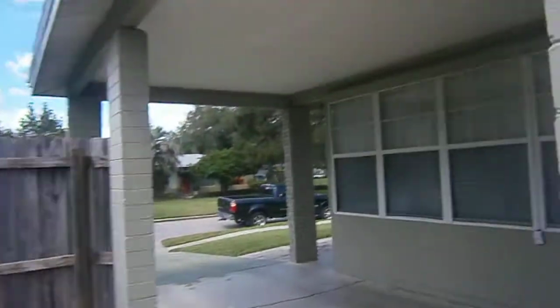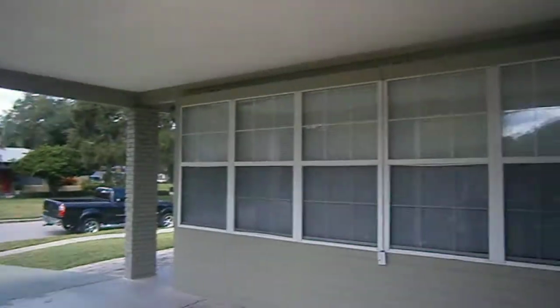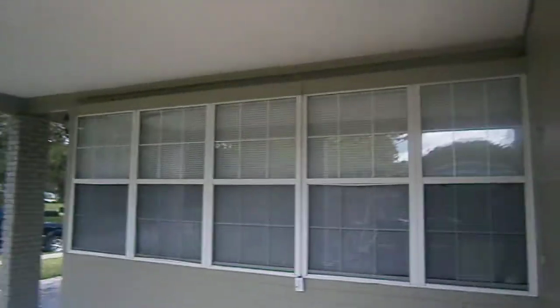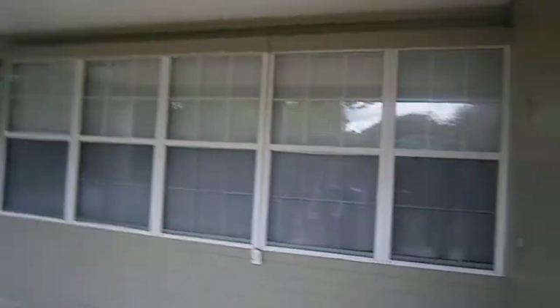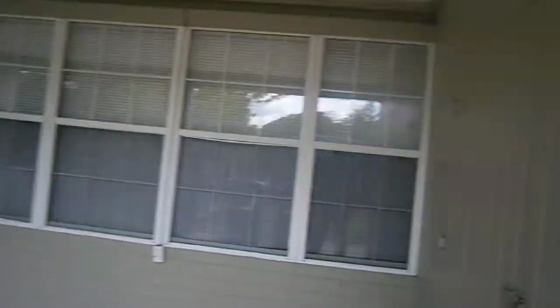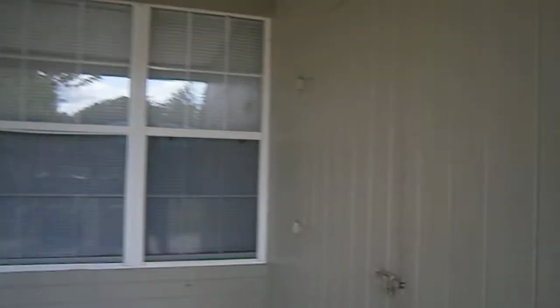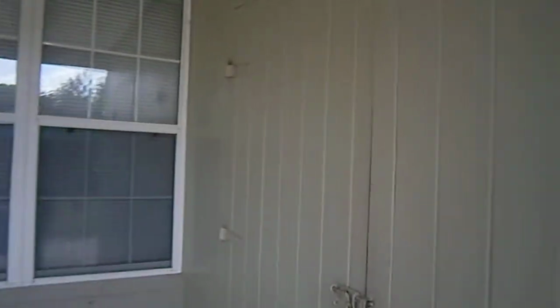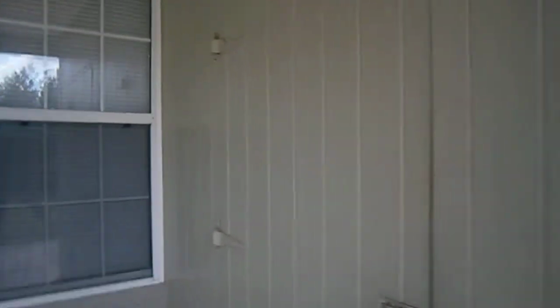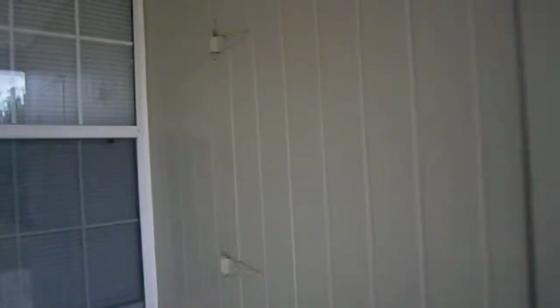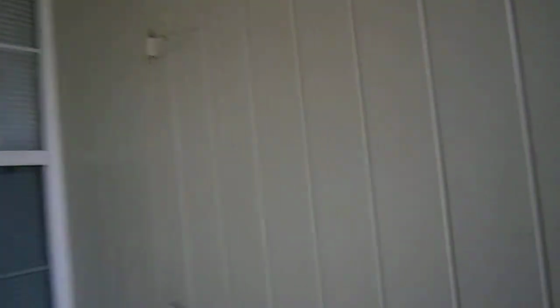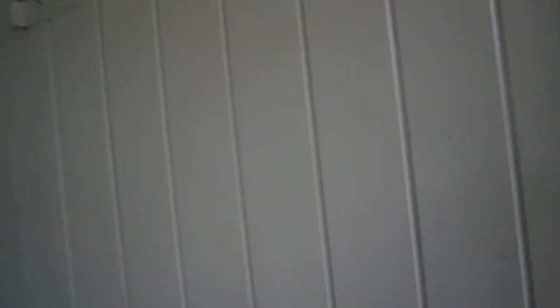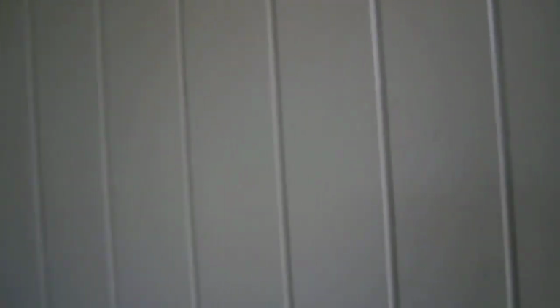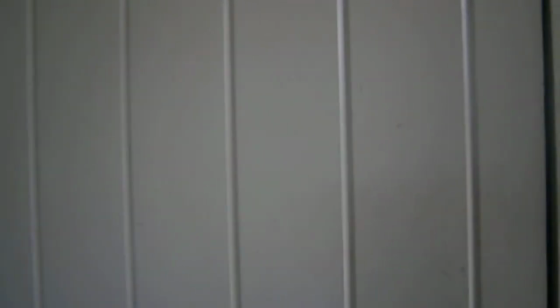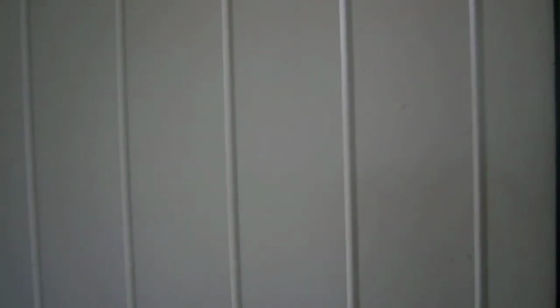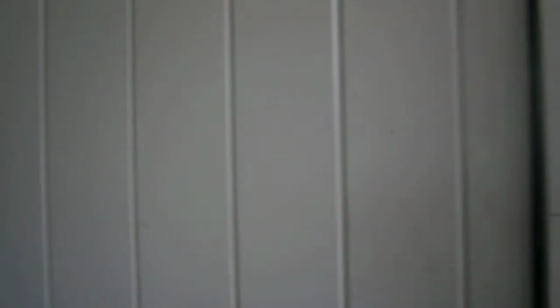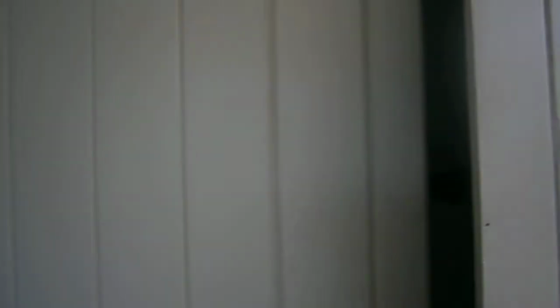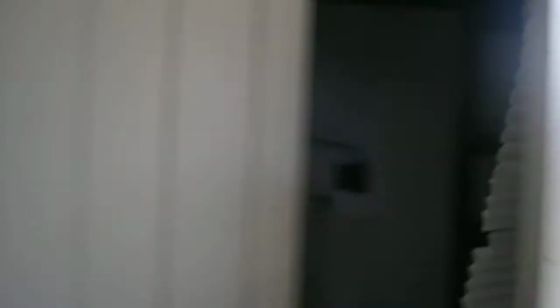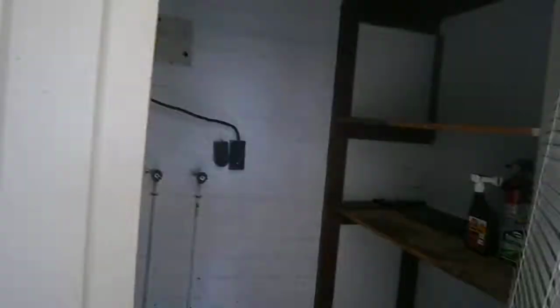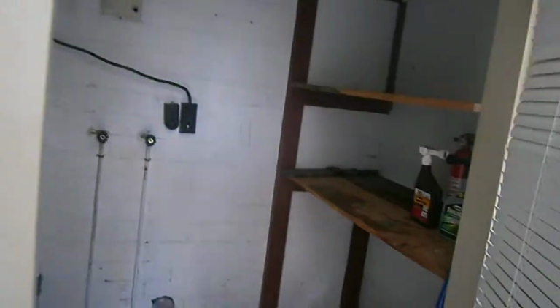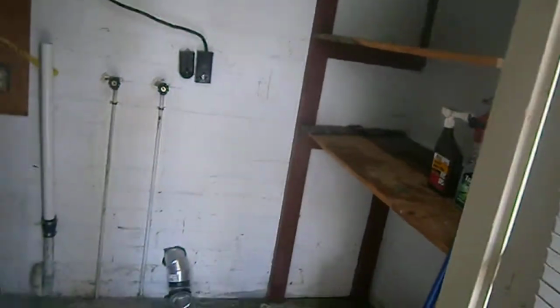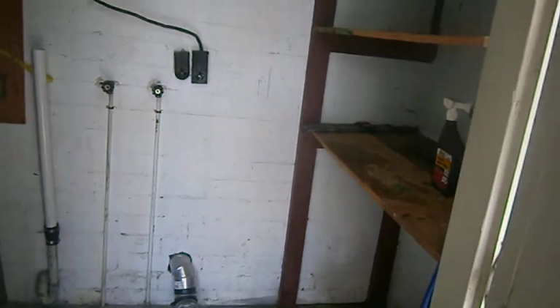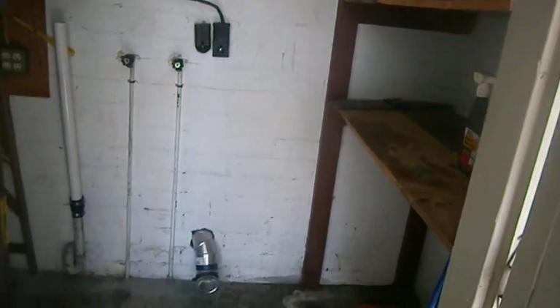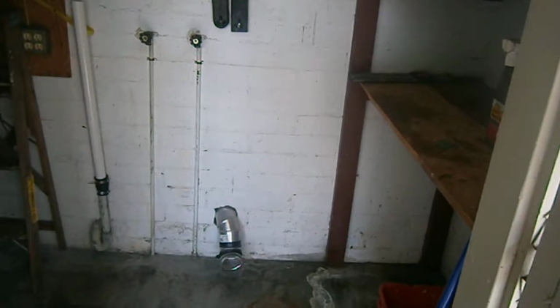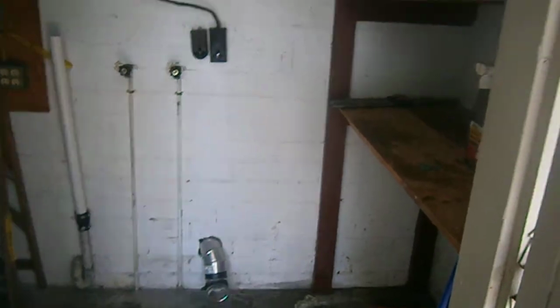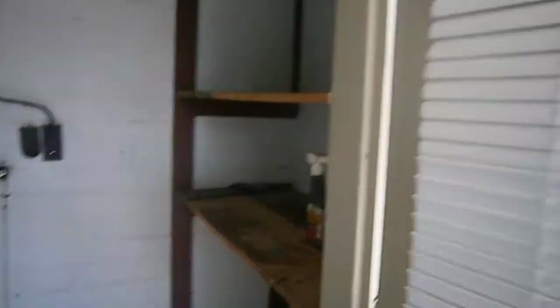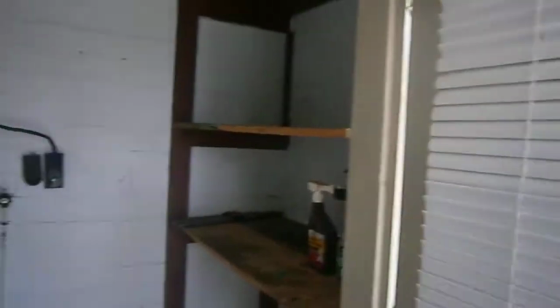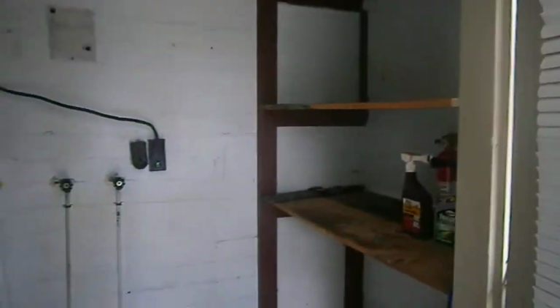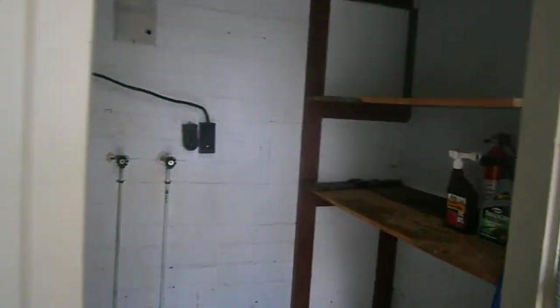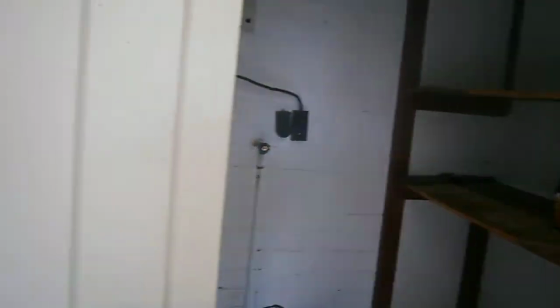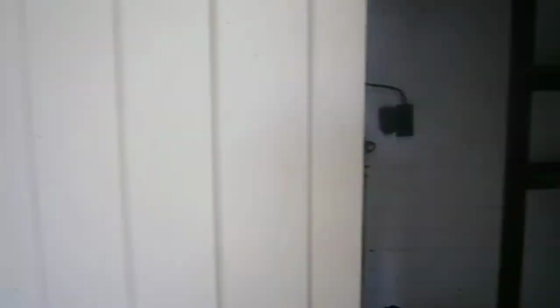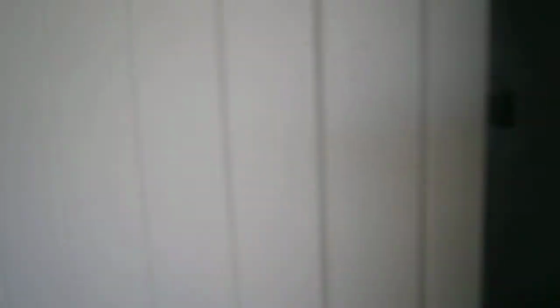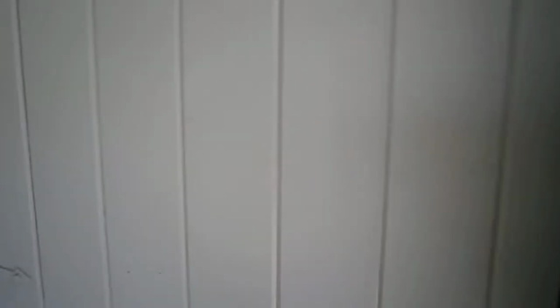We have a separate little laundry storage room in here — washer, dryer hookups — and extra storage in here.